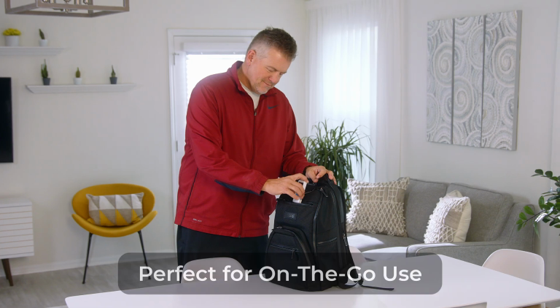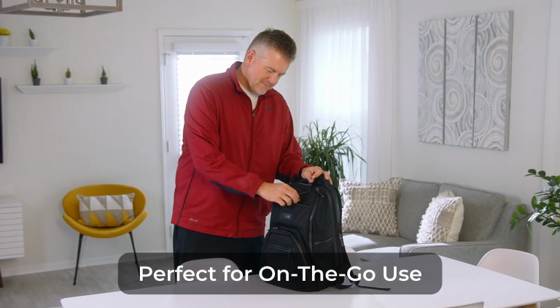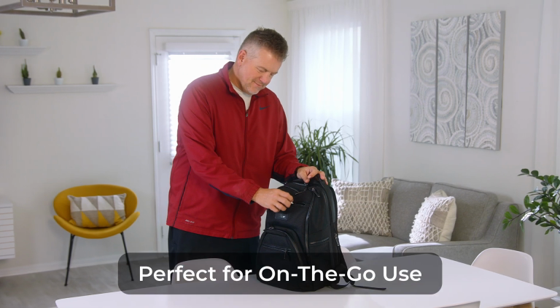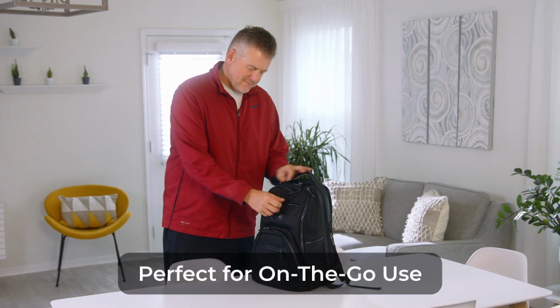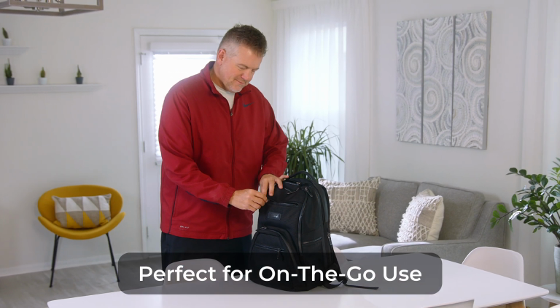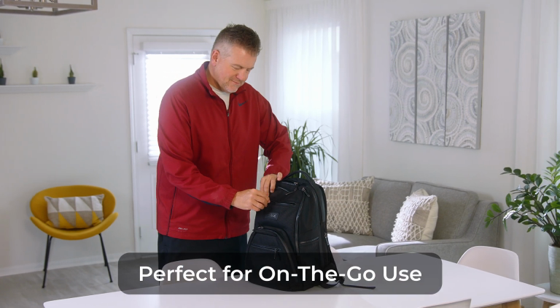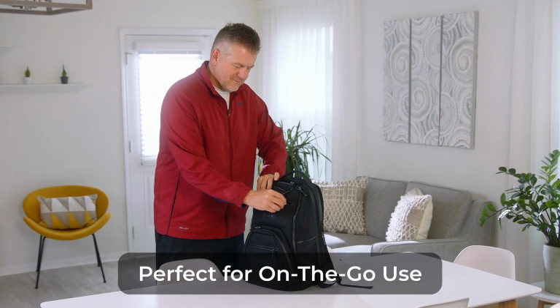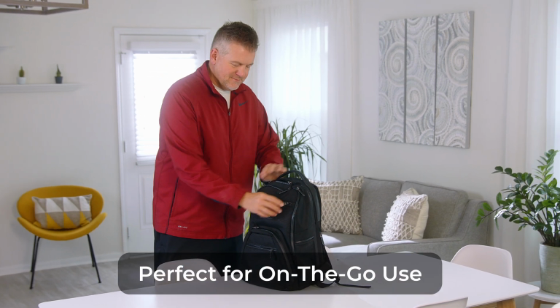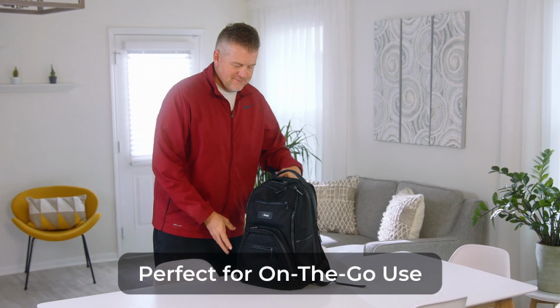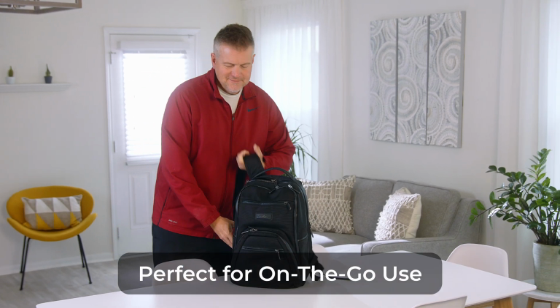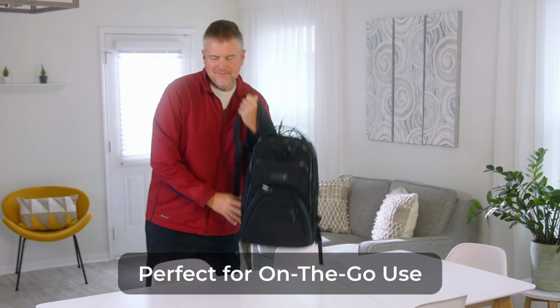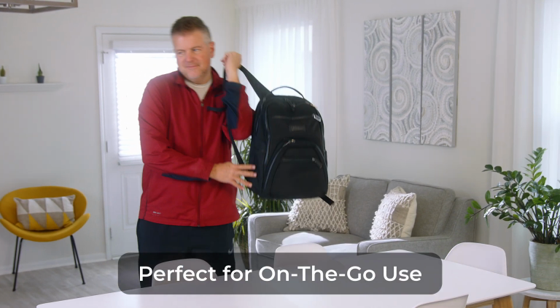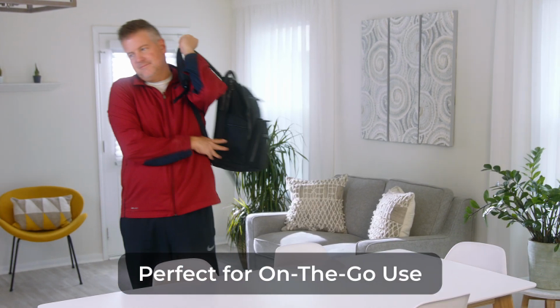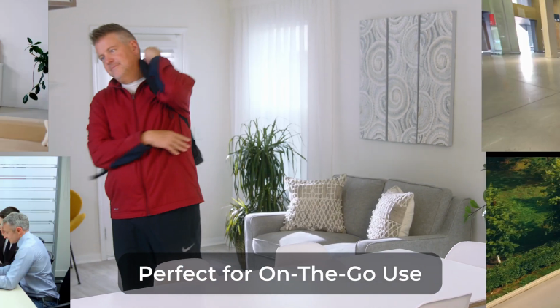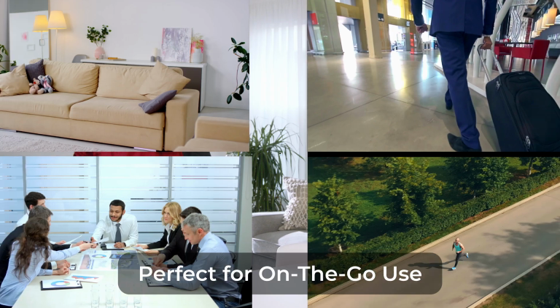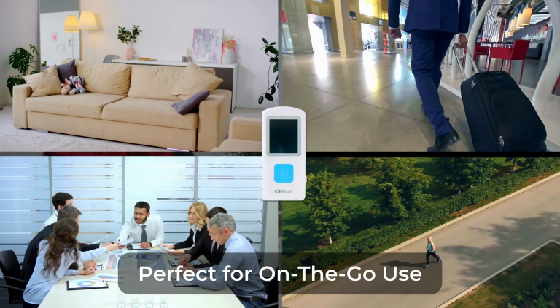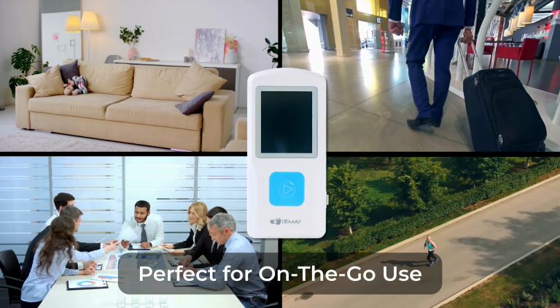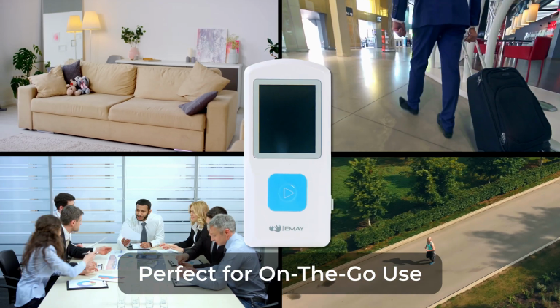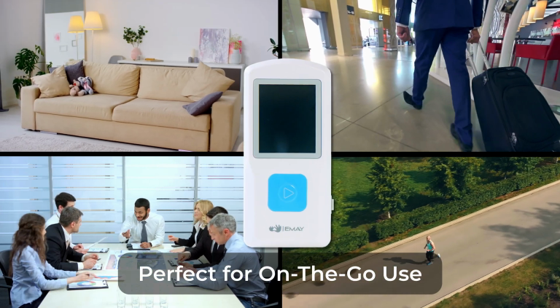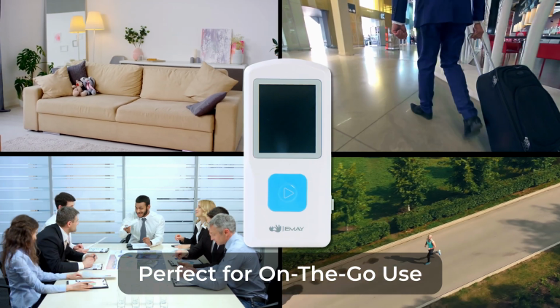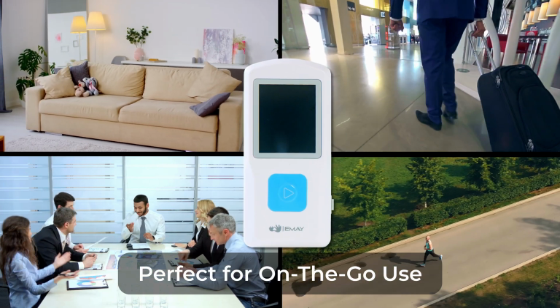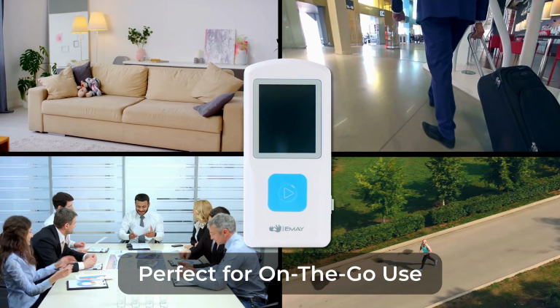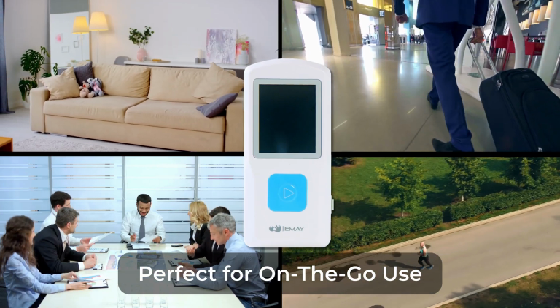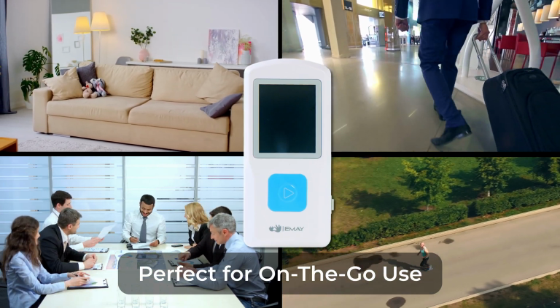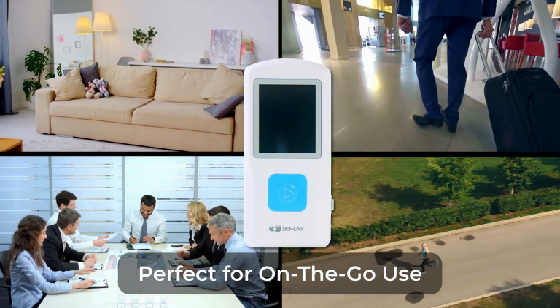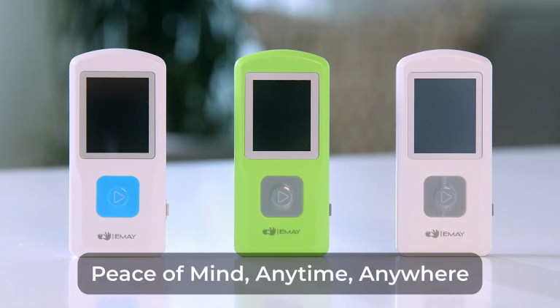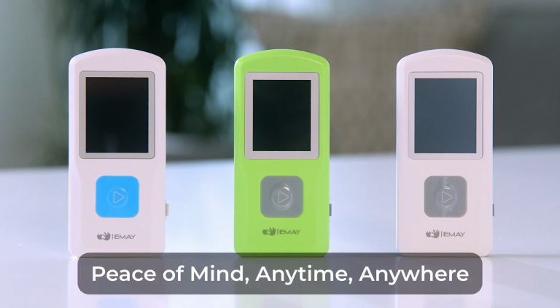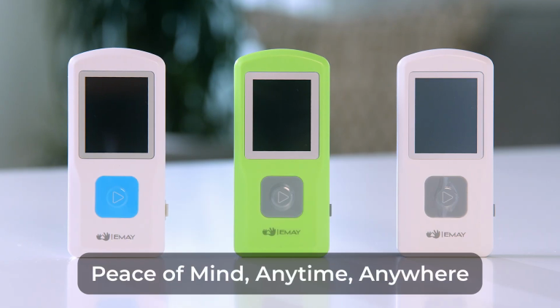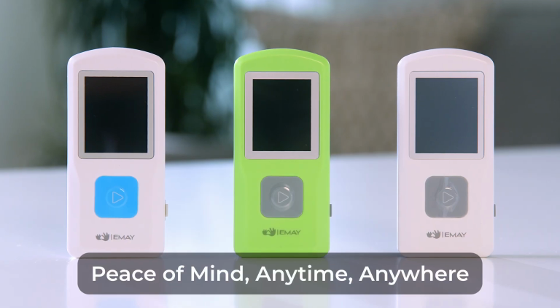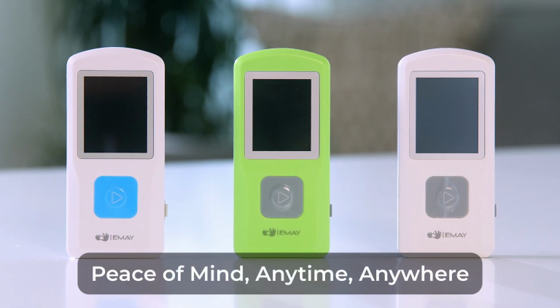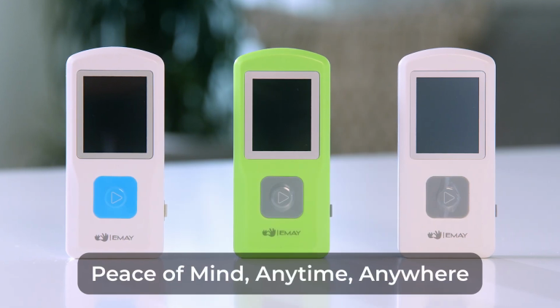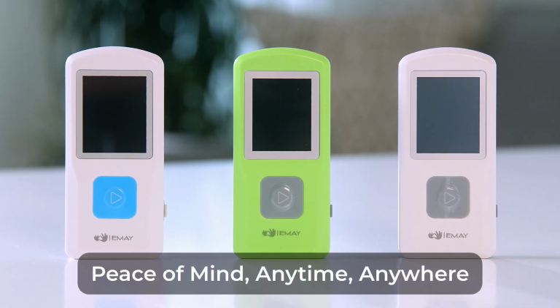Small and portable to monitor your health on the go wherever life may take you. The EMEI Portable EKG Monitor — peace of mind anytime, anywhere.